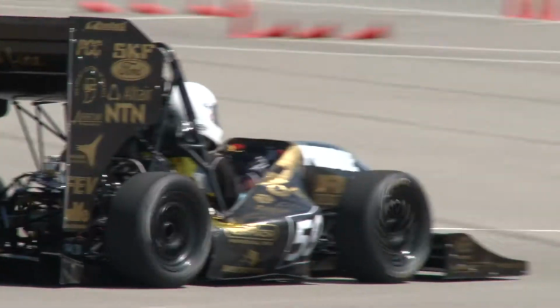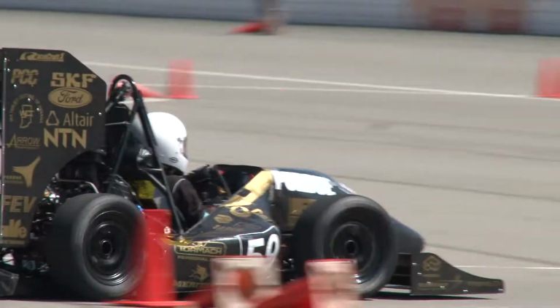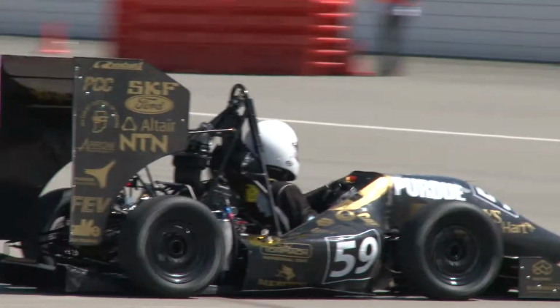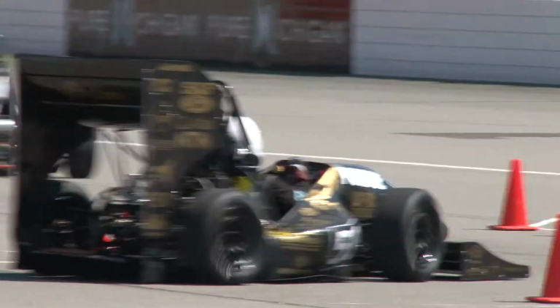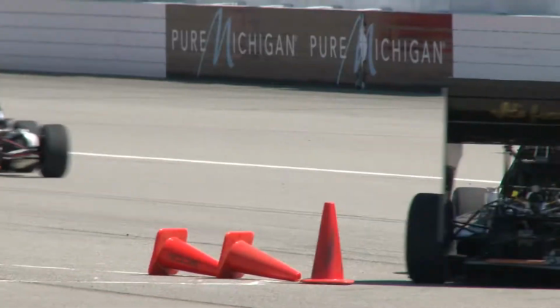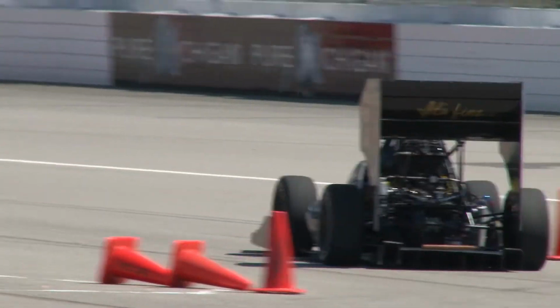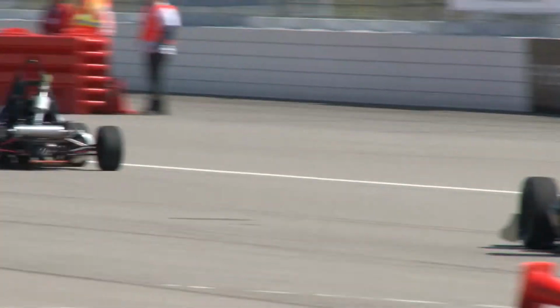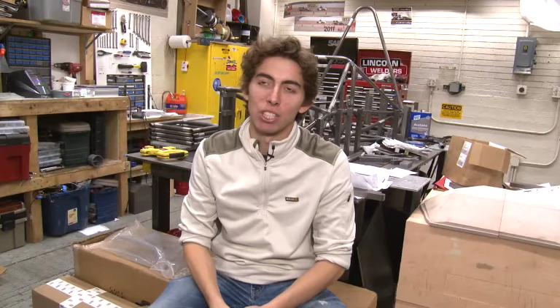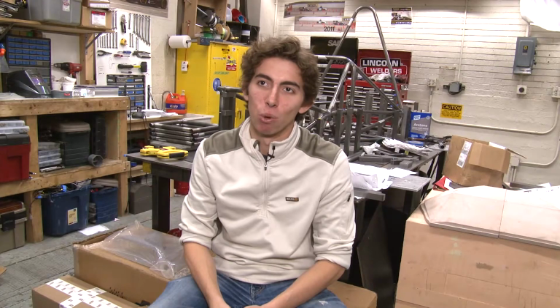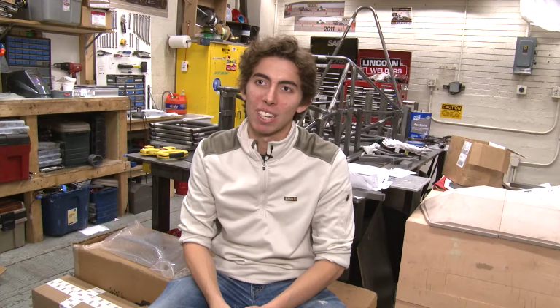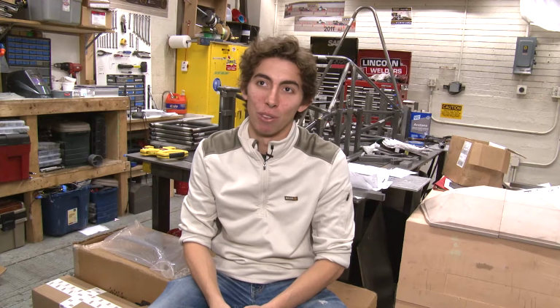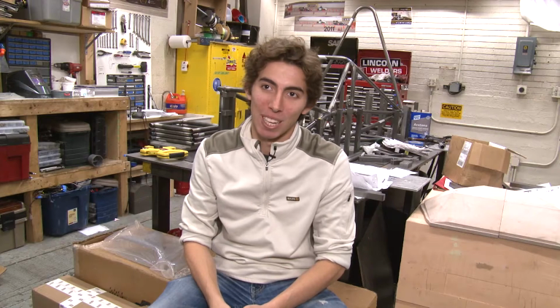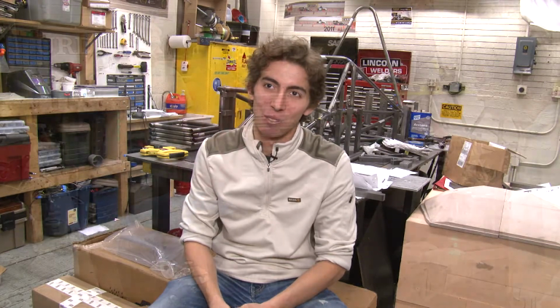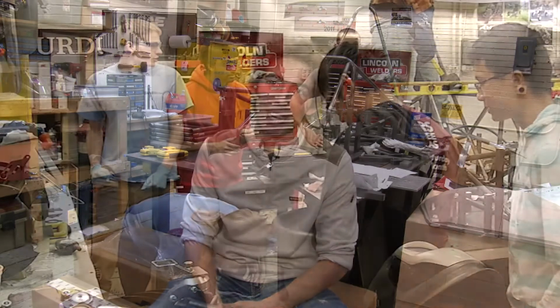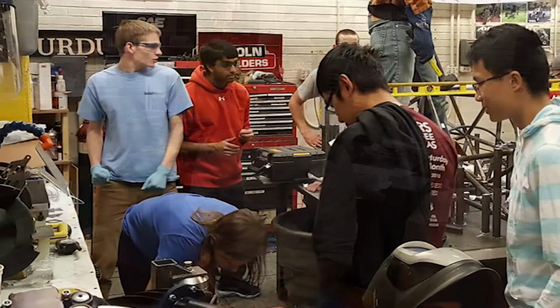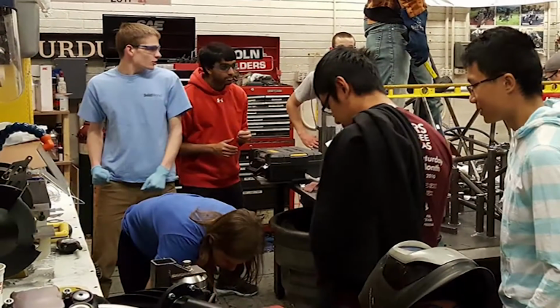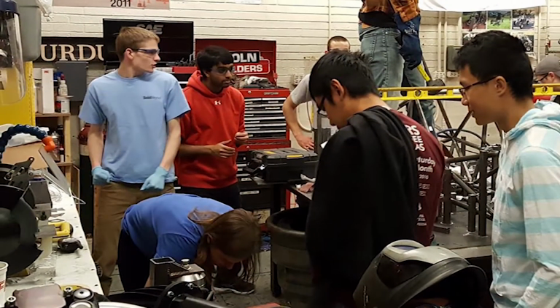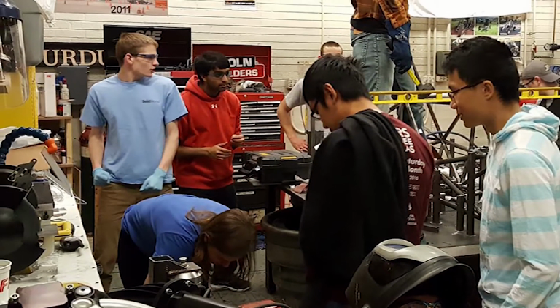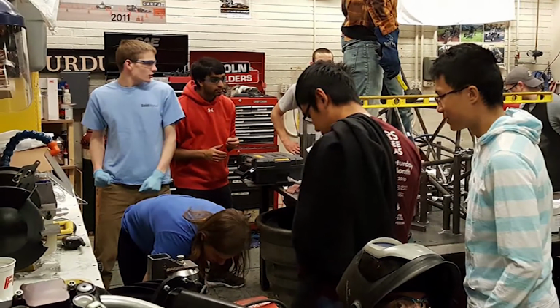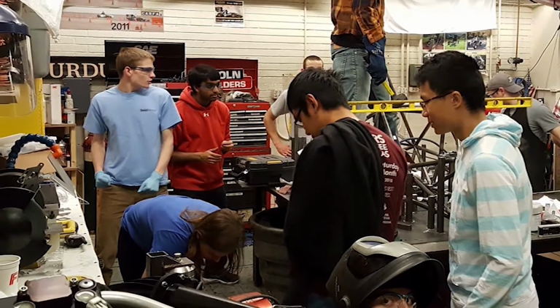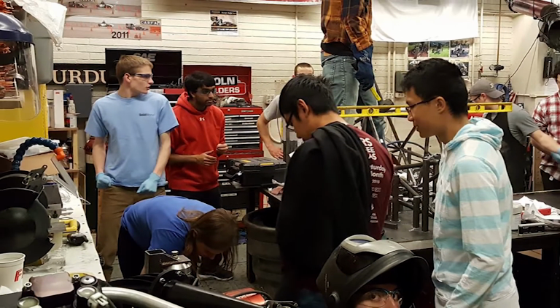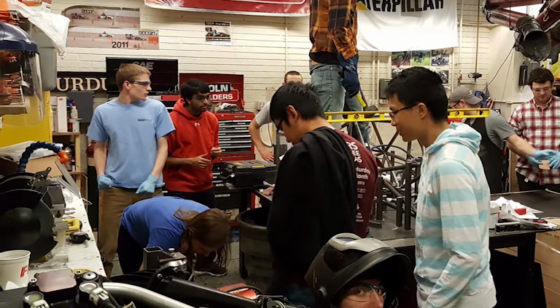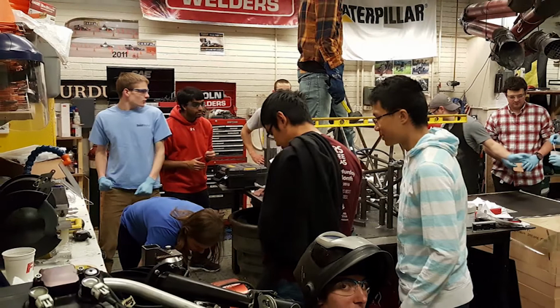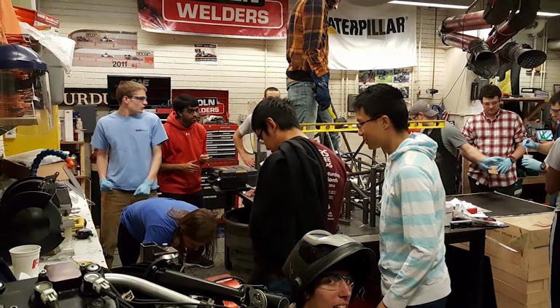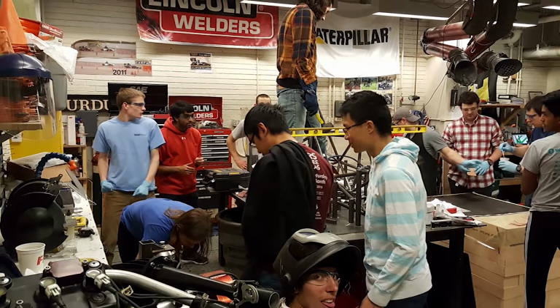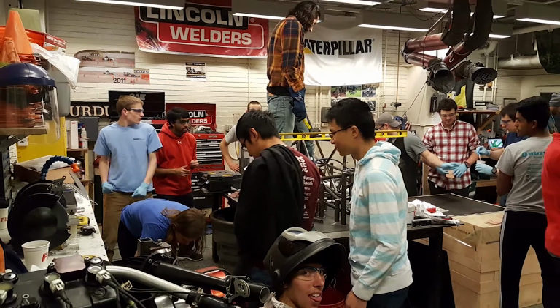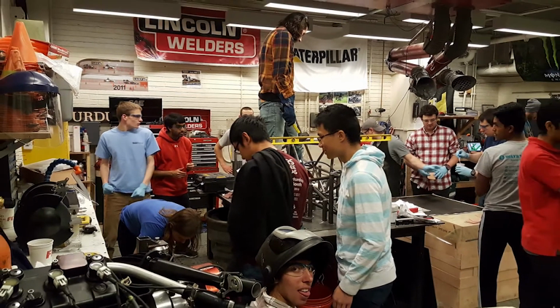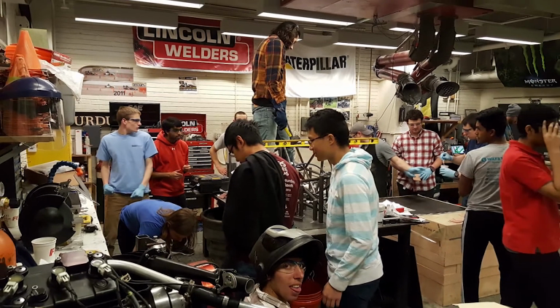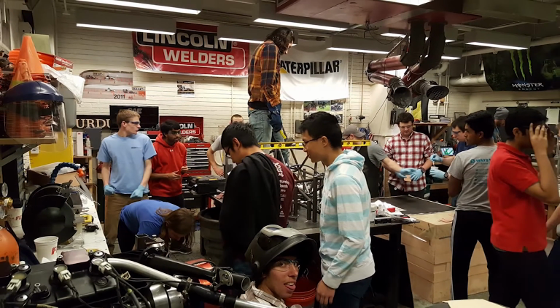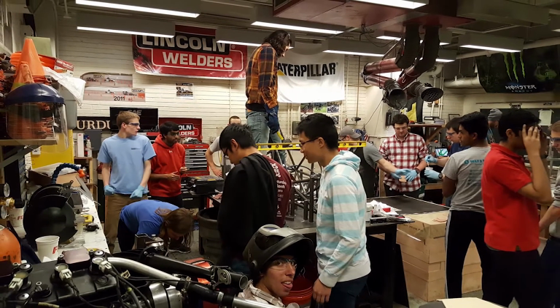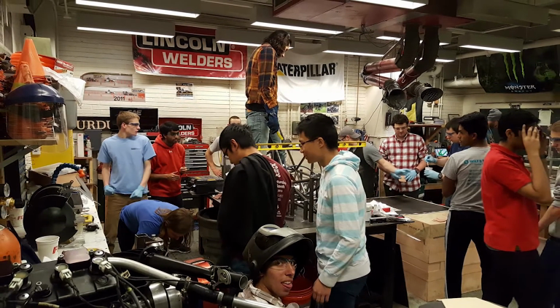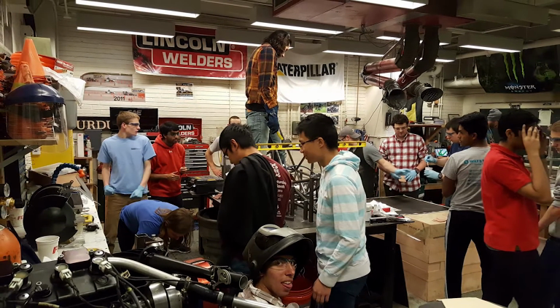The biggest challenge to overcome is definitely balancing schoolwork with the Formula SAE work. Thursday, Friday, Saturday — we come in and we work all day, sometimes all night working on this car, so we definitely have a large passion for it.